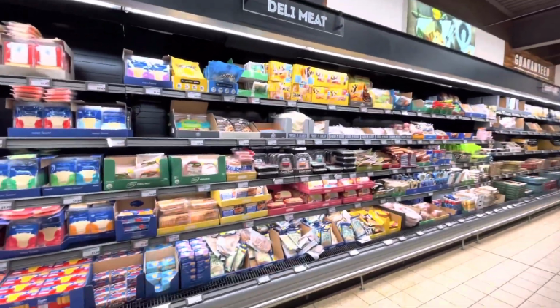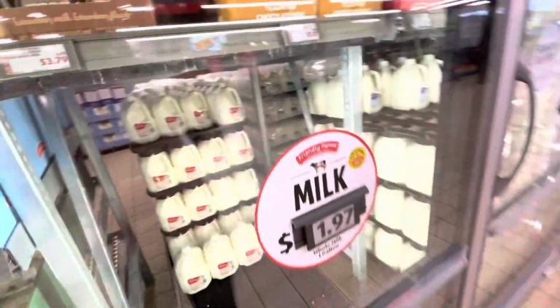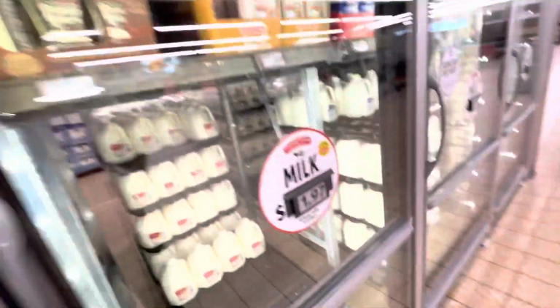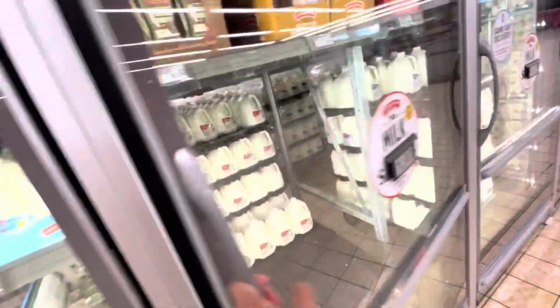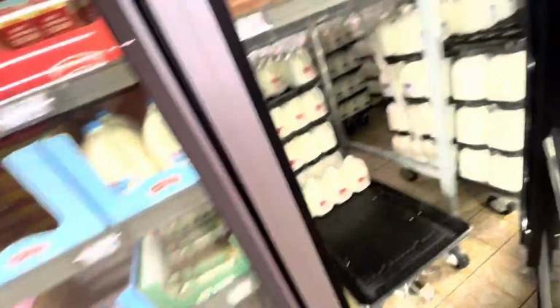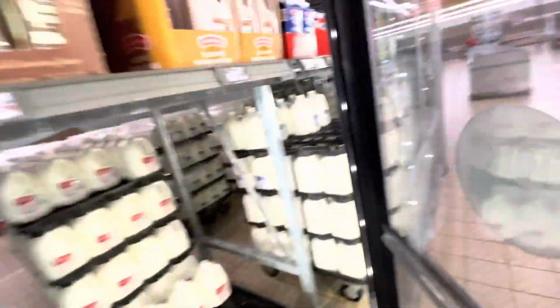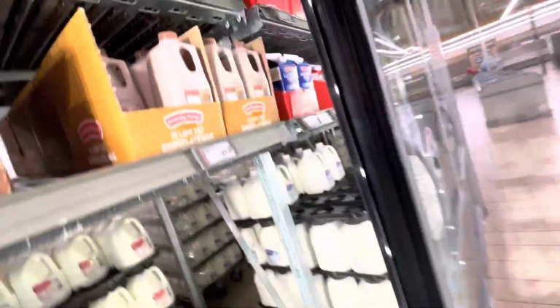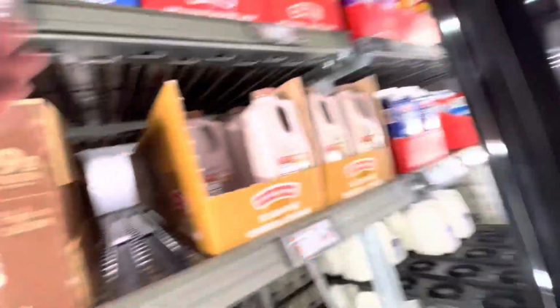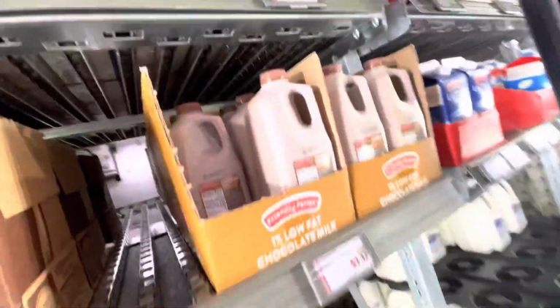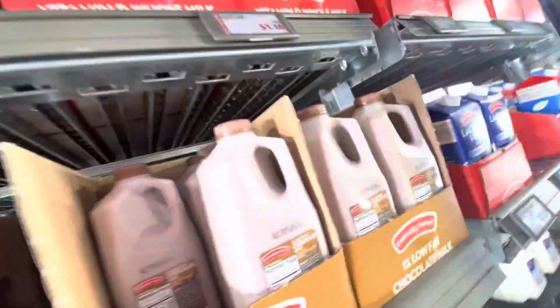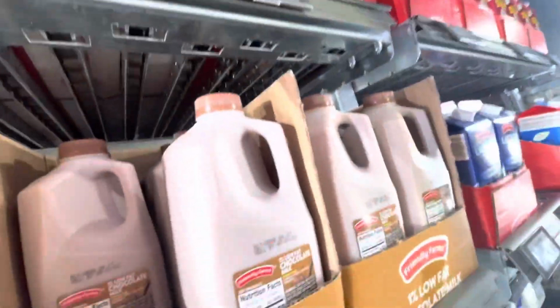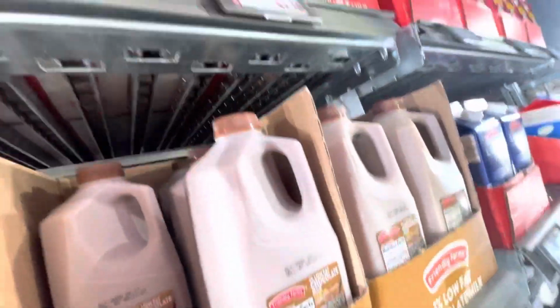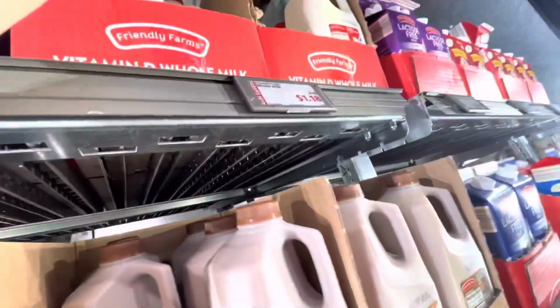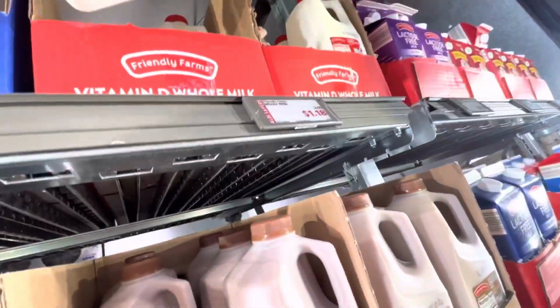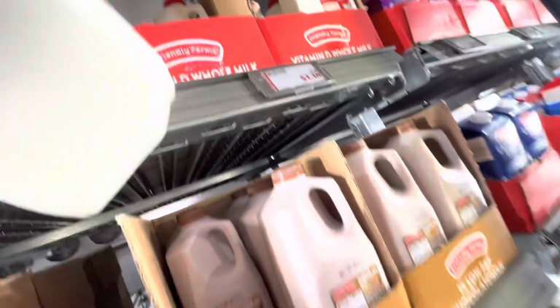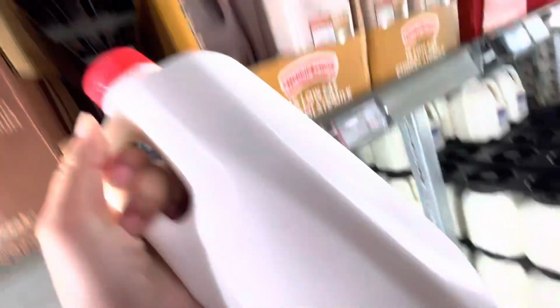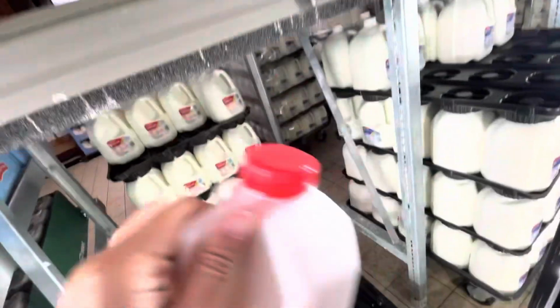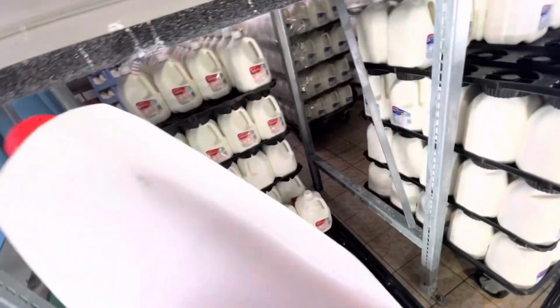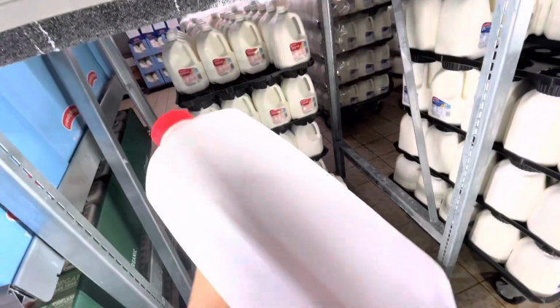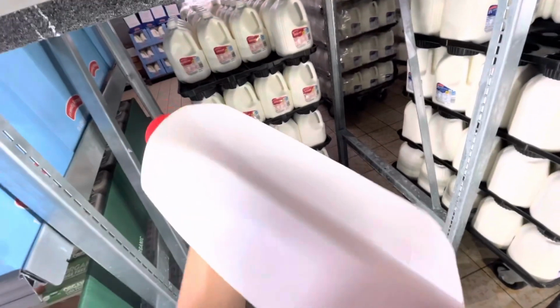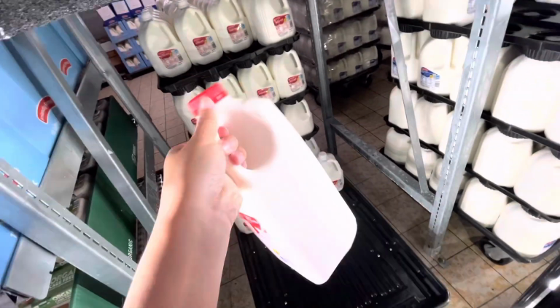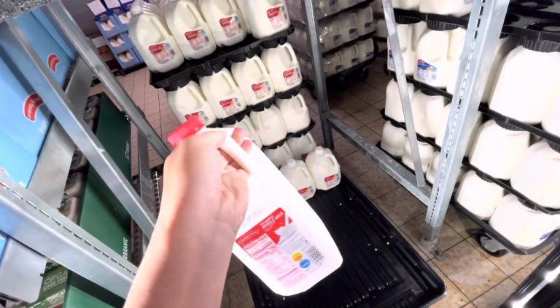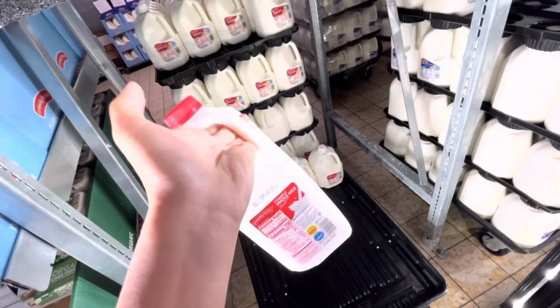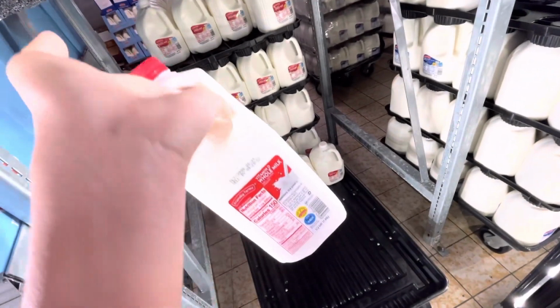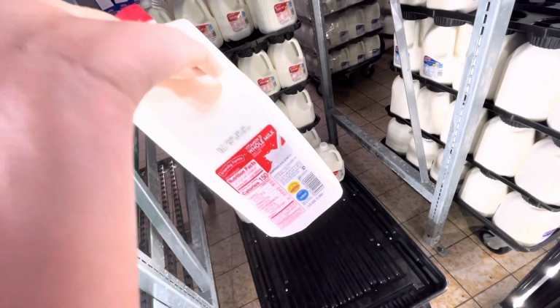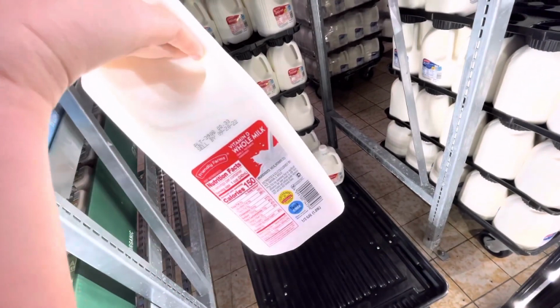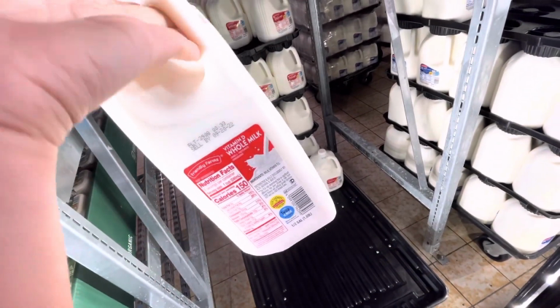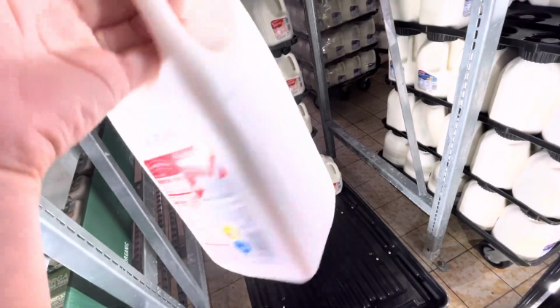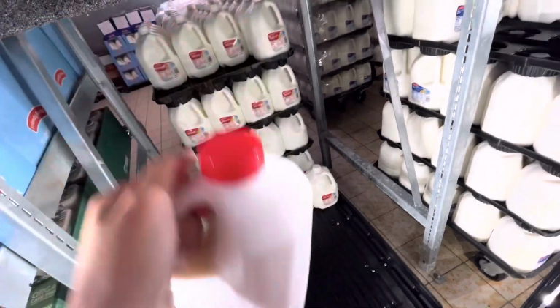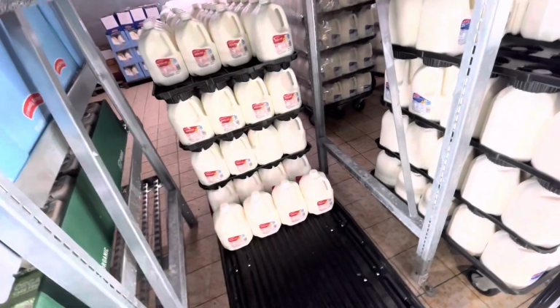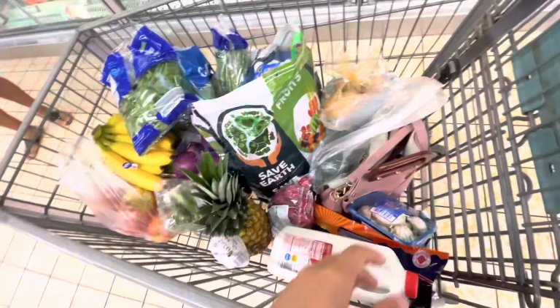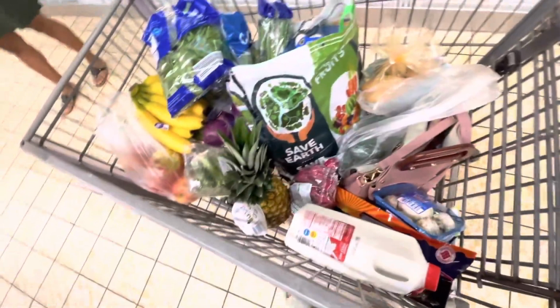I really like this milk — Vitamin D helps with calcium and protein, and helps your bones become stronger.